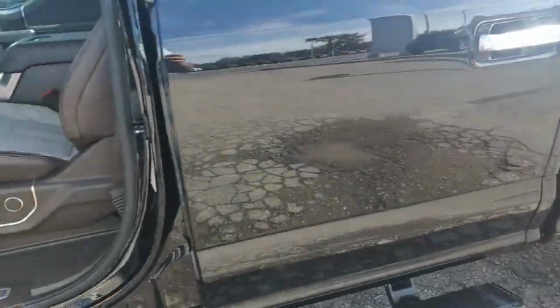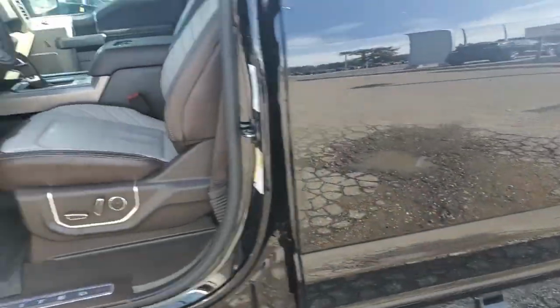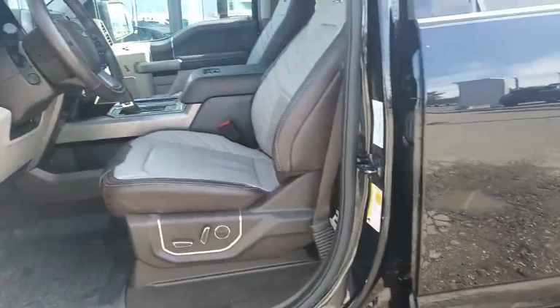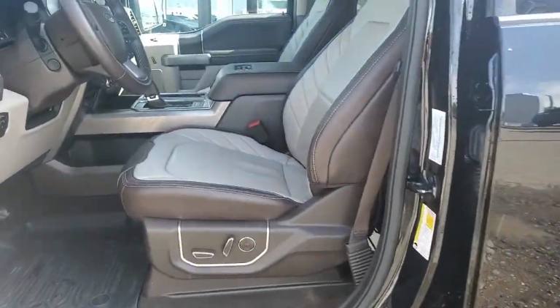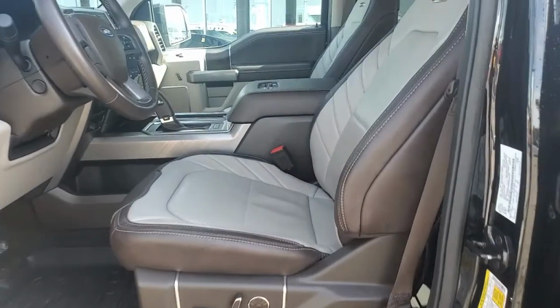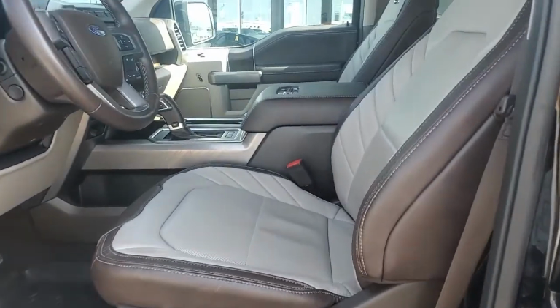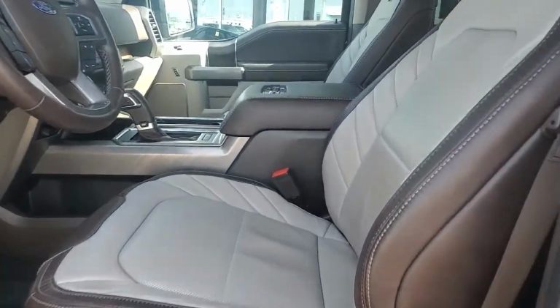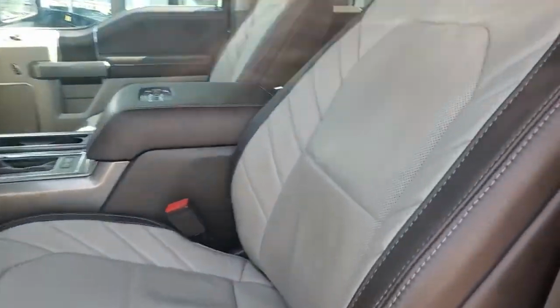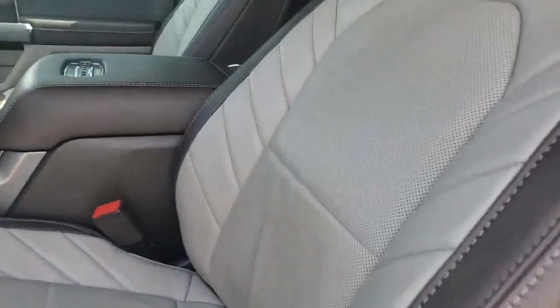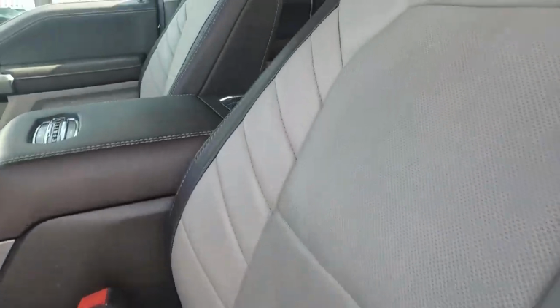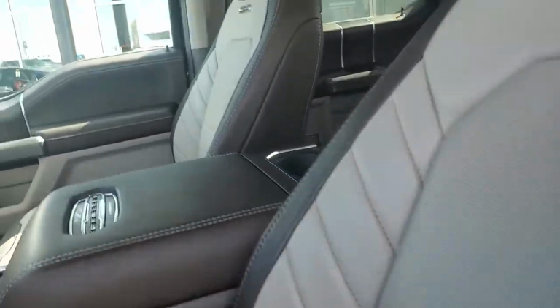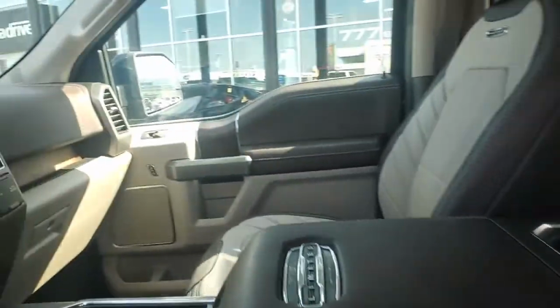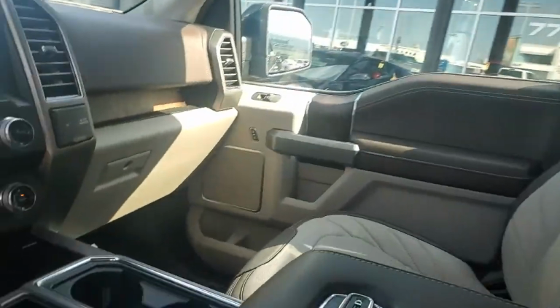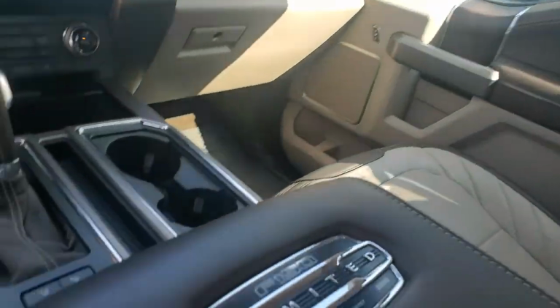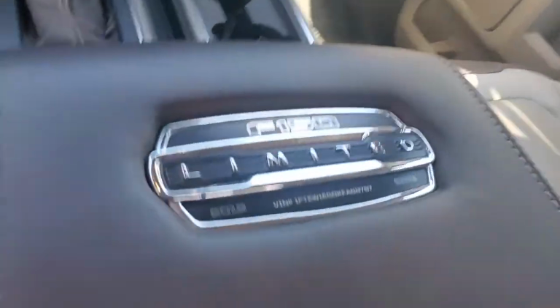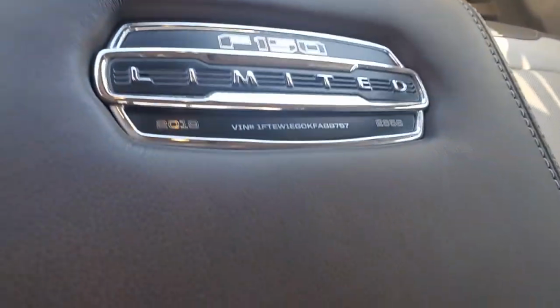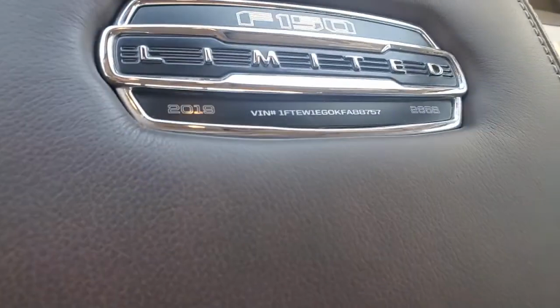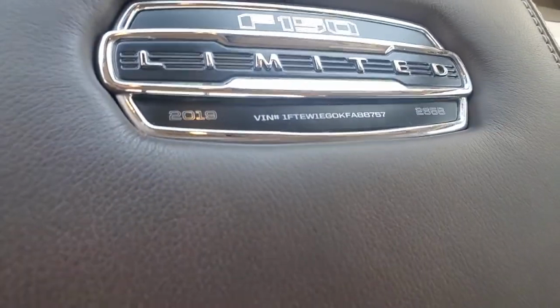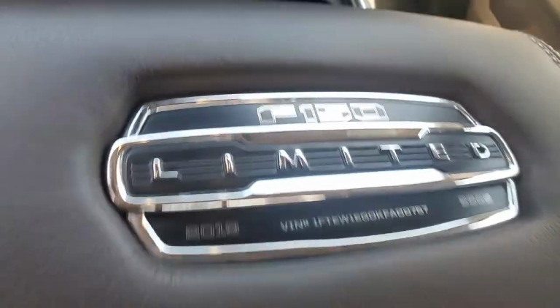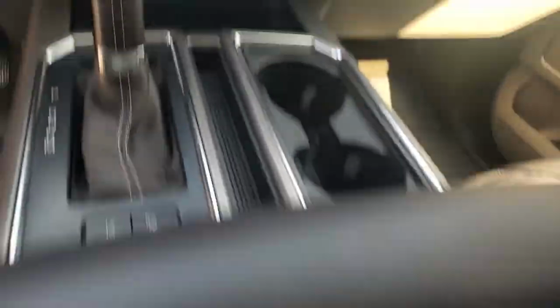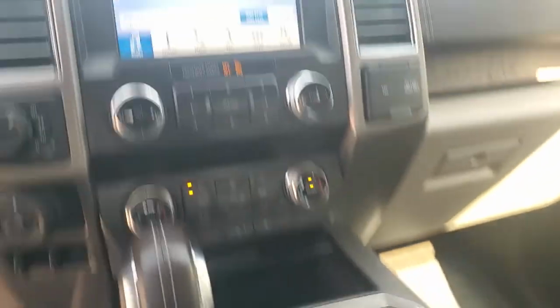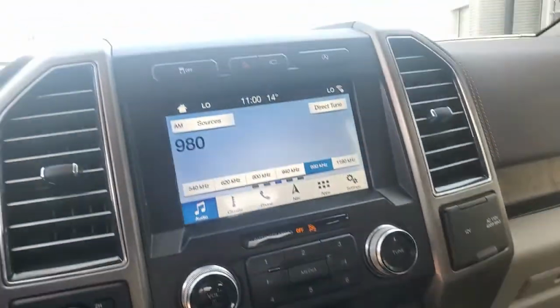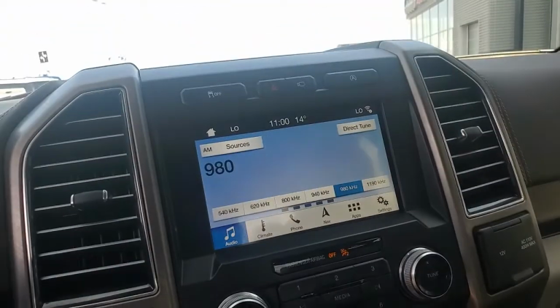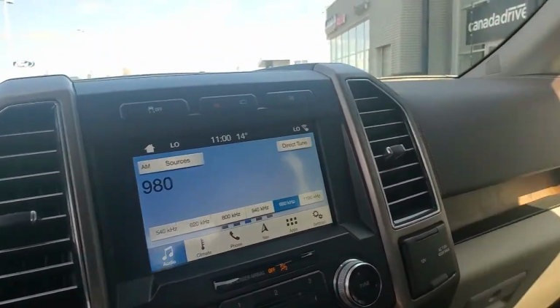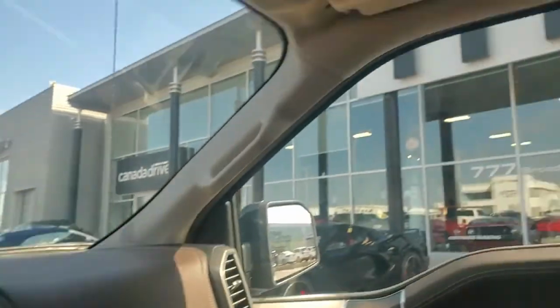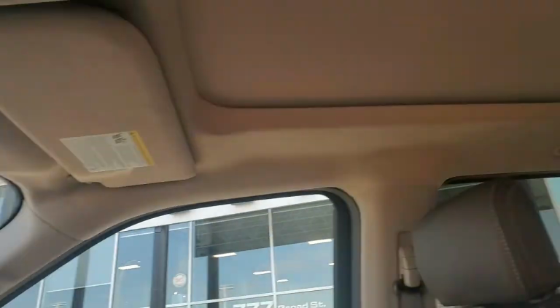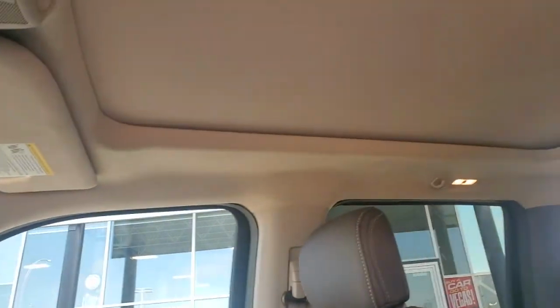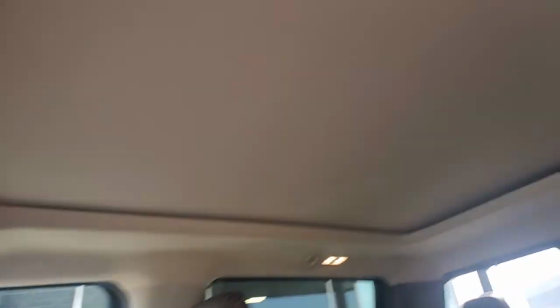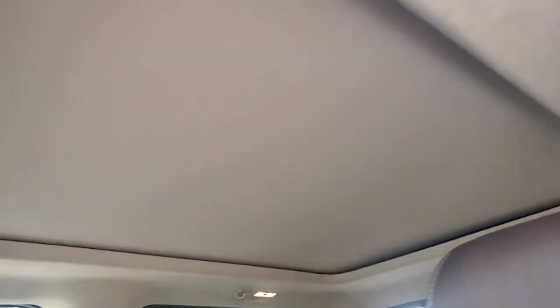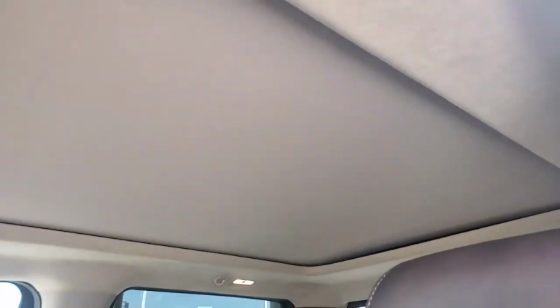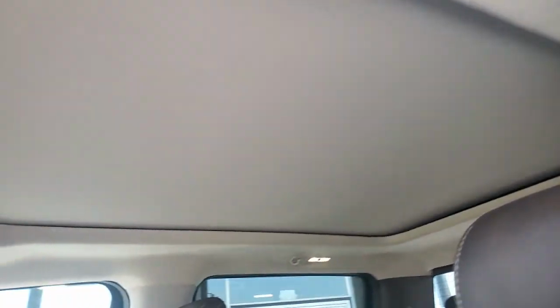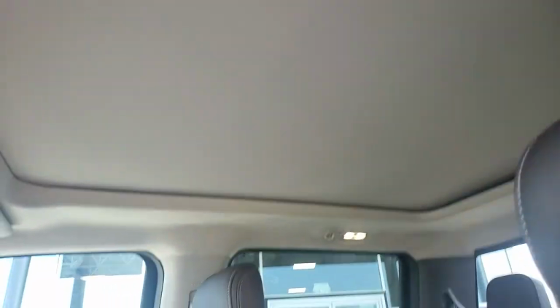Inside you've got the gorgeous two-tone leather heated, cooled, and massage seats. You got the number plaque of the vehicle in the middle there as well. You got the touchscreen navigation, even the suede roof liner with the huge panoramic roof.